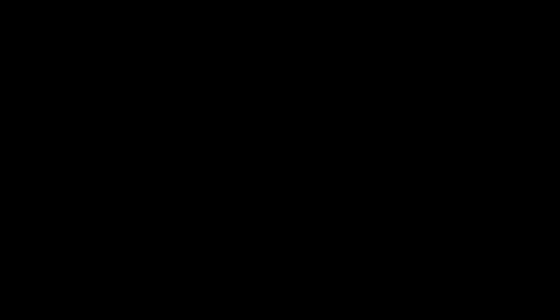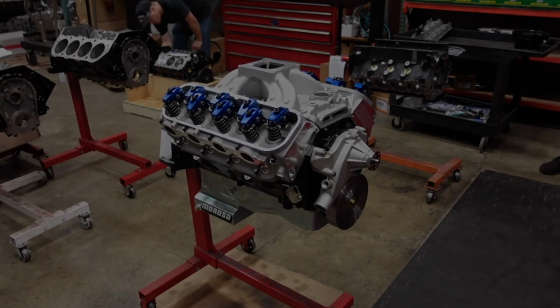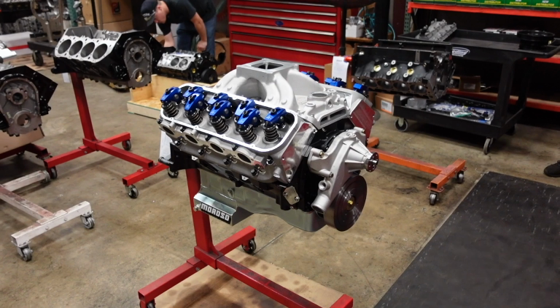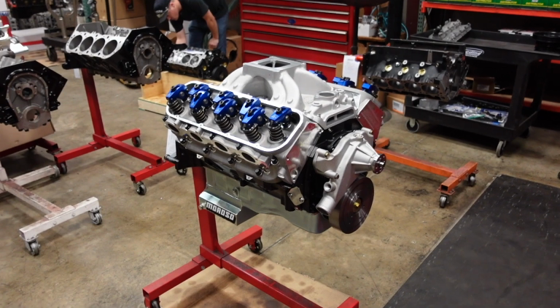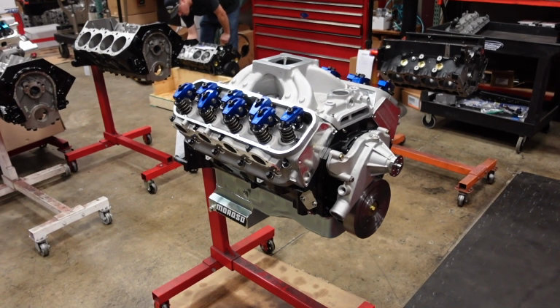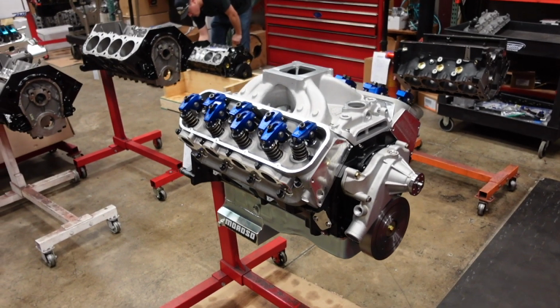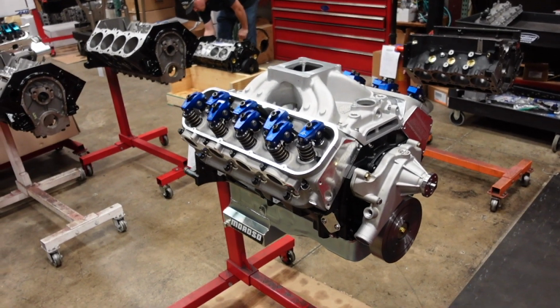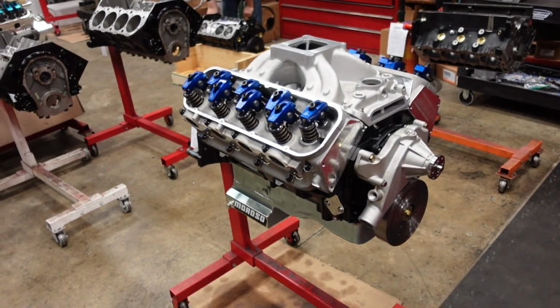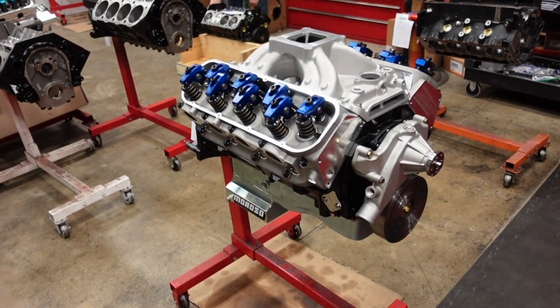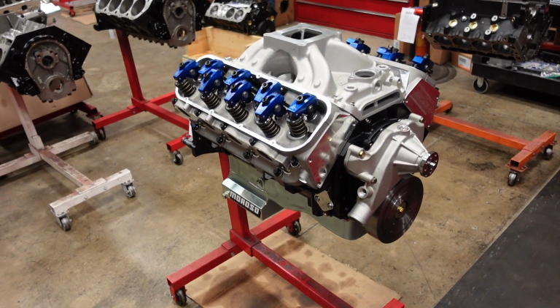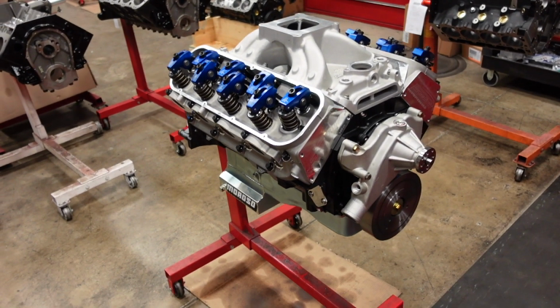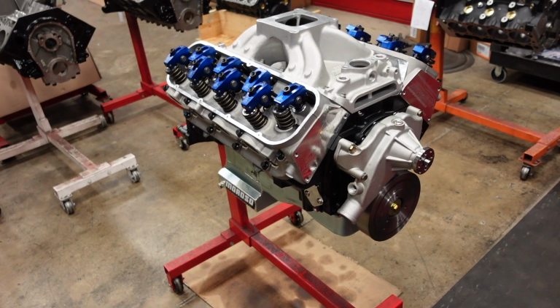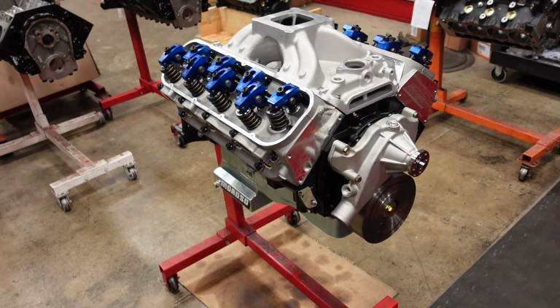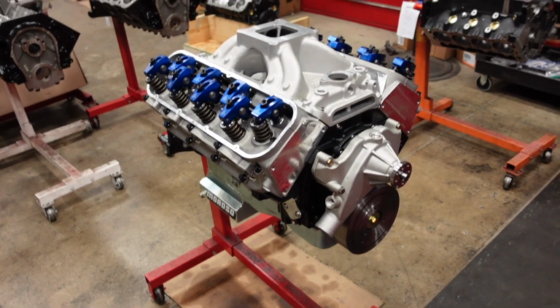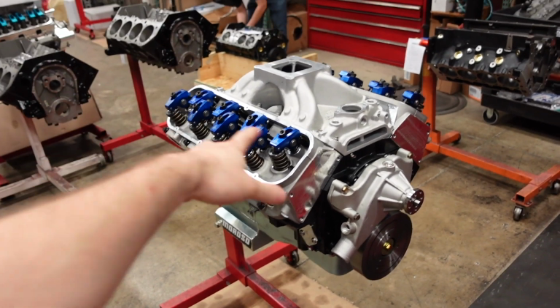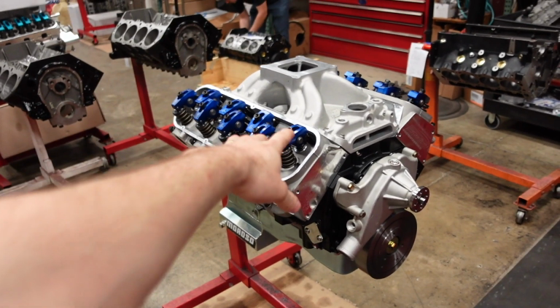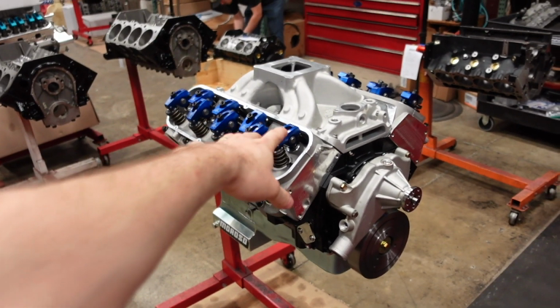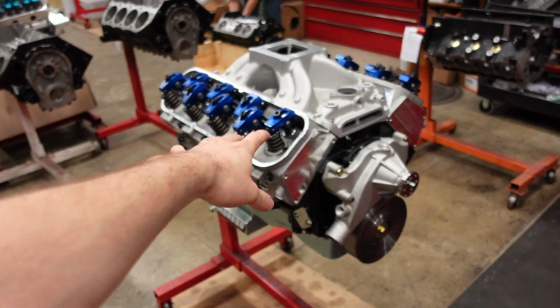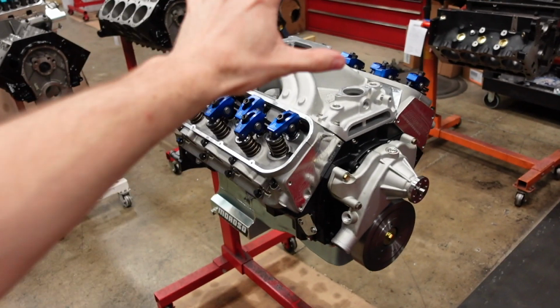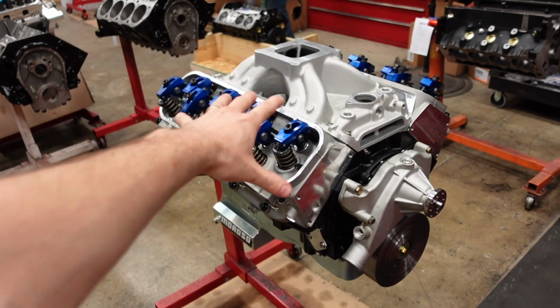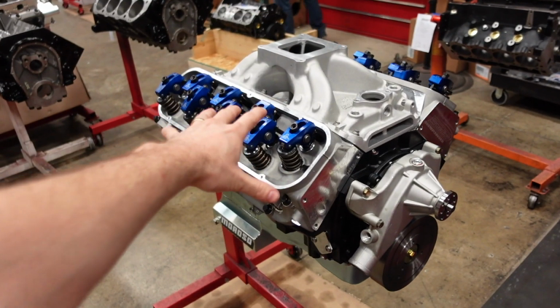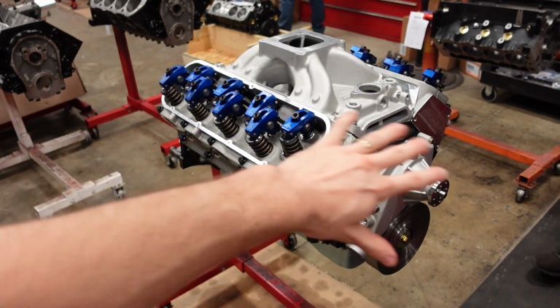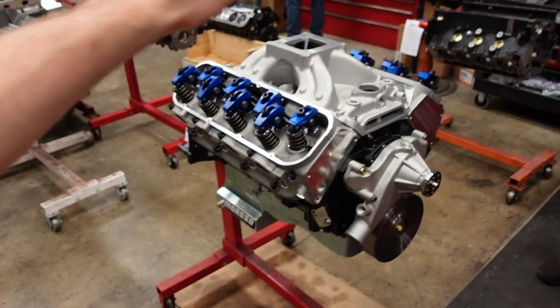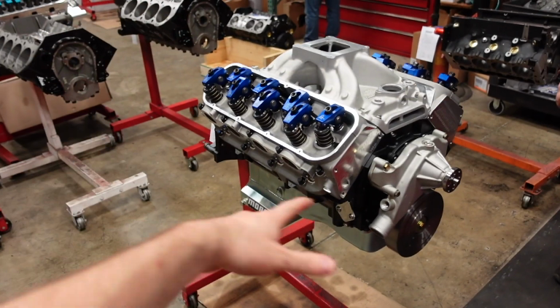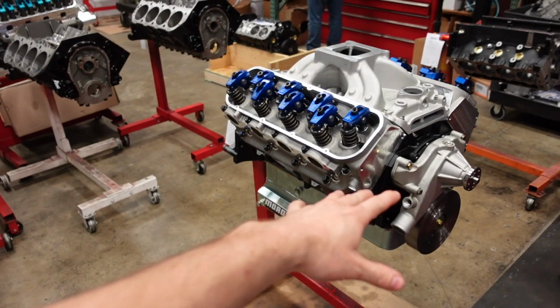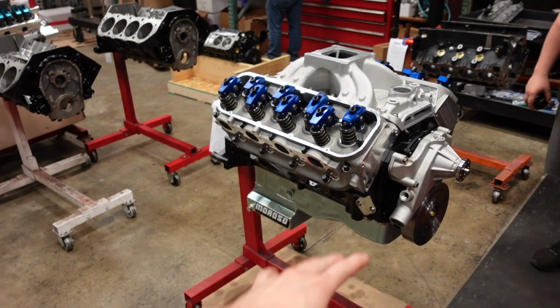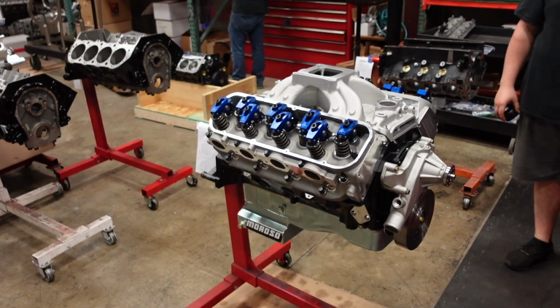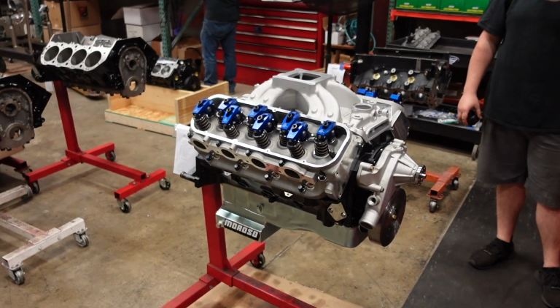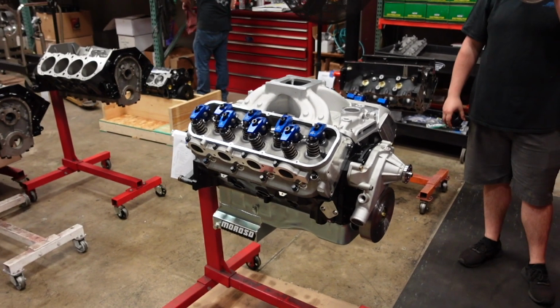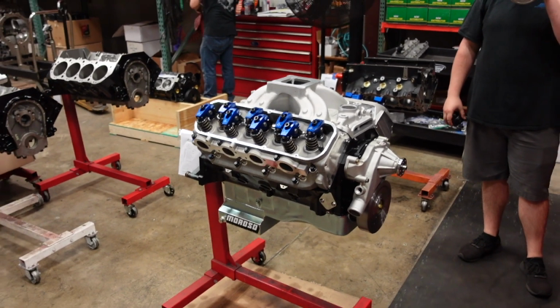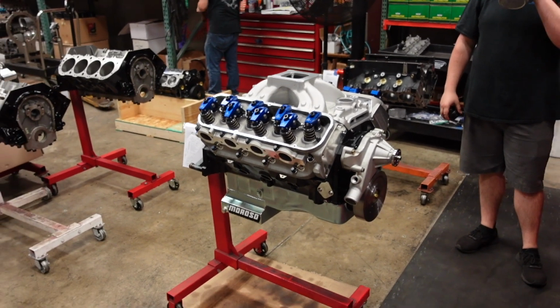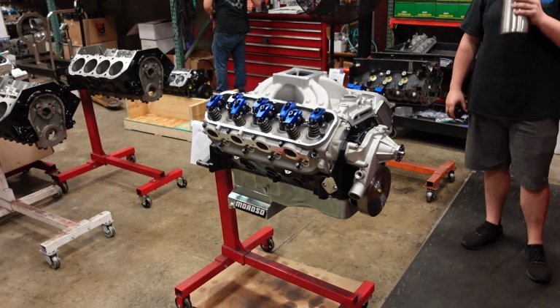And just like that, a 700 horsepower nitrous big block Chevy is born. We're going to dyno this engine, break it in, make sure everything is super healthy, and then it is ready to go to the customer.